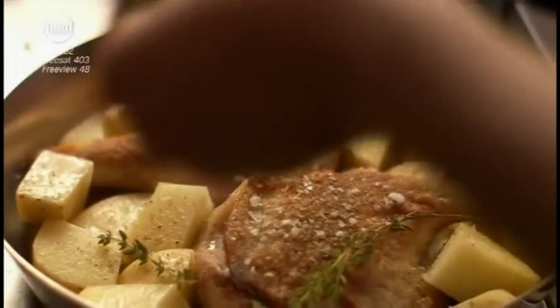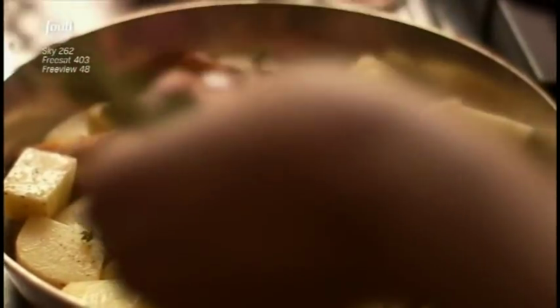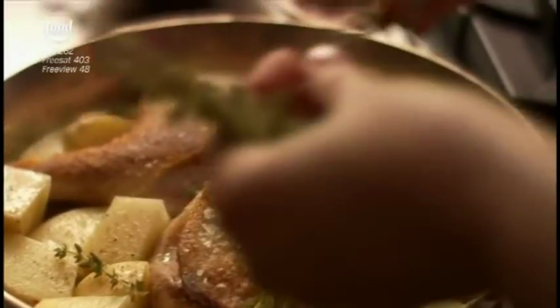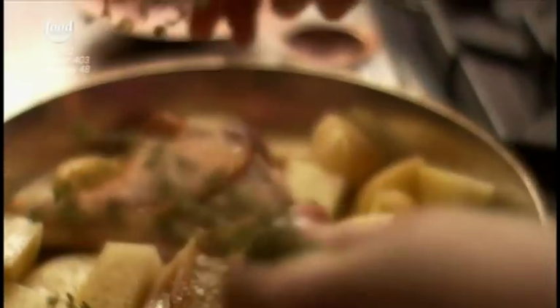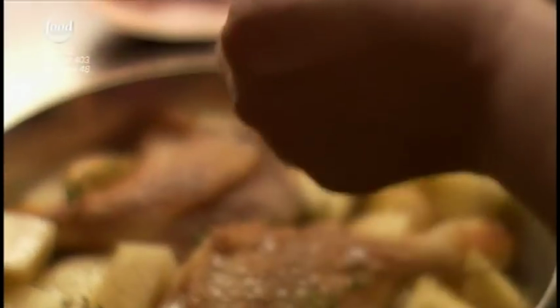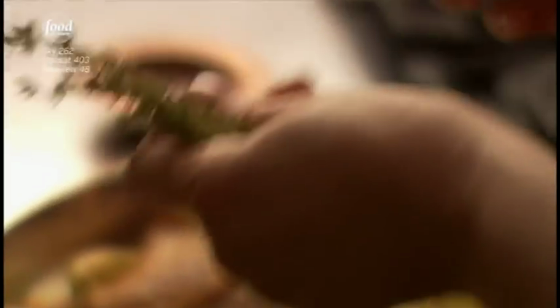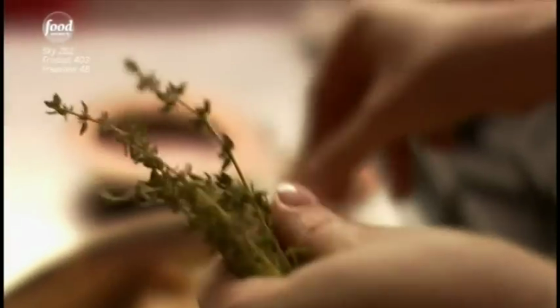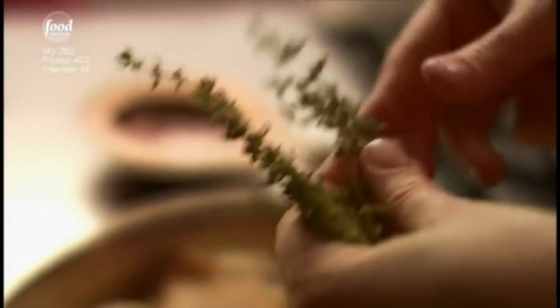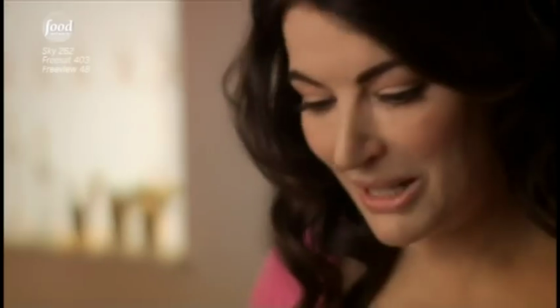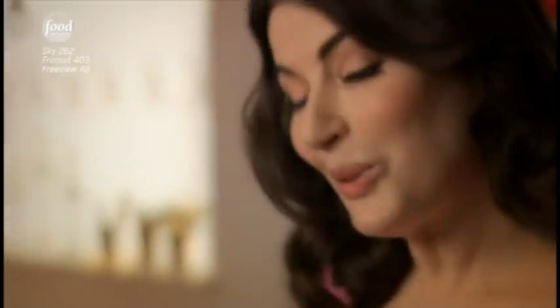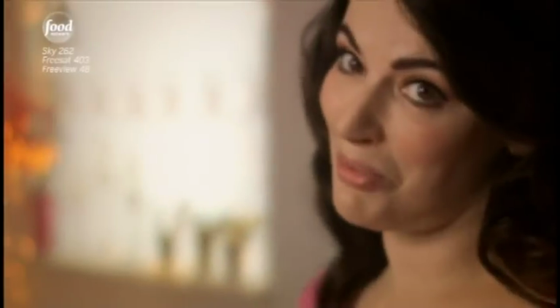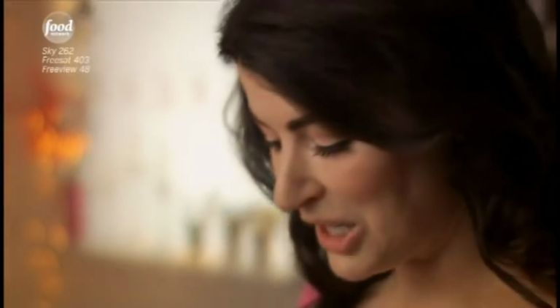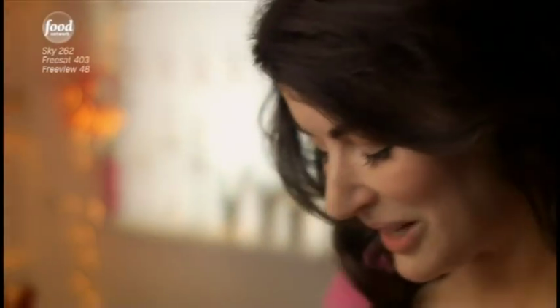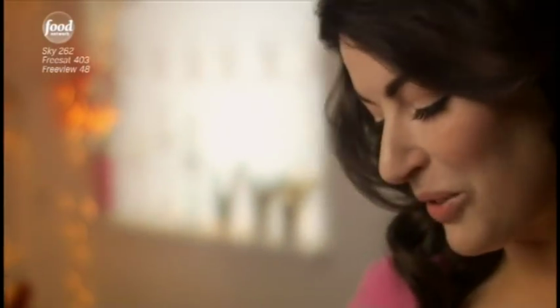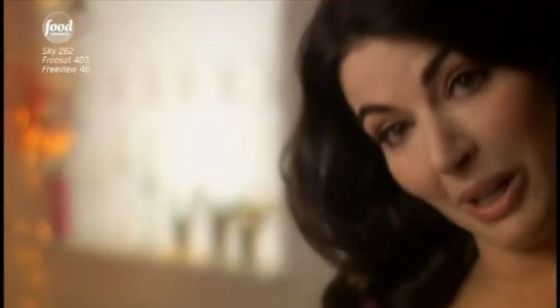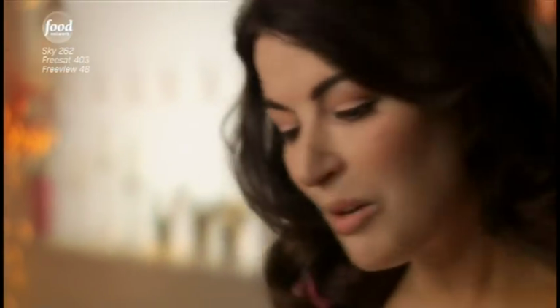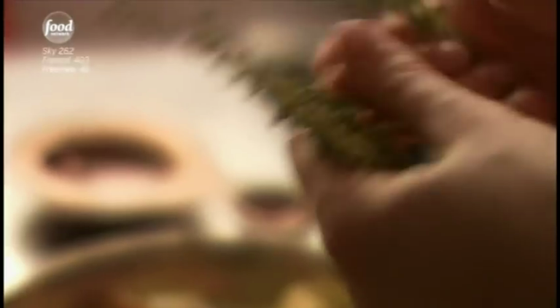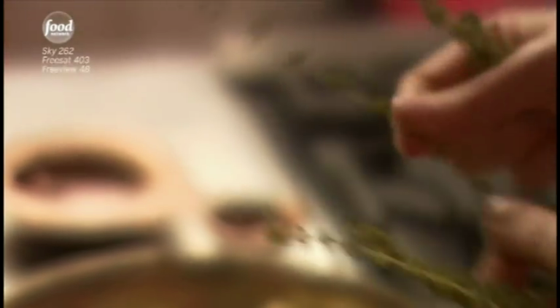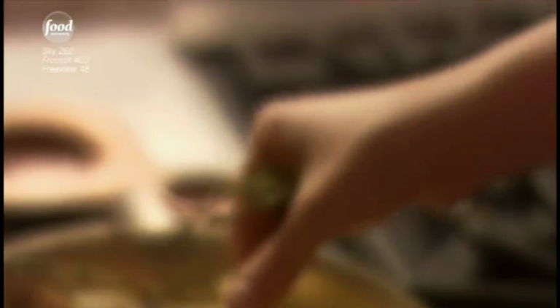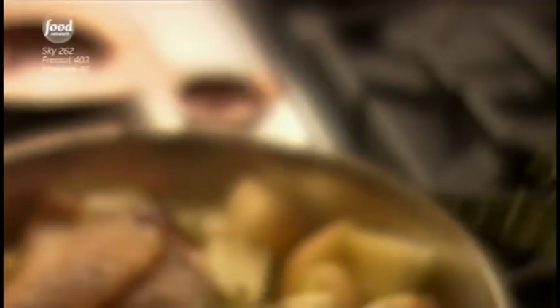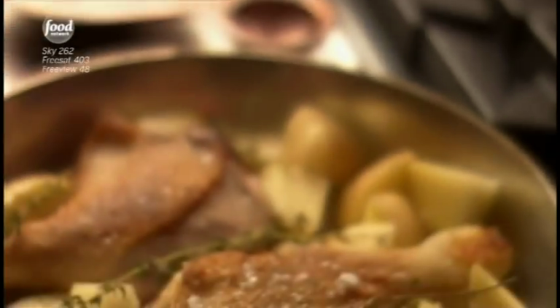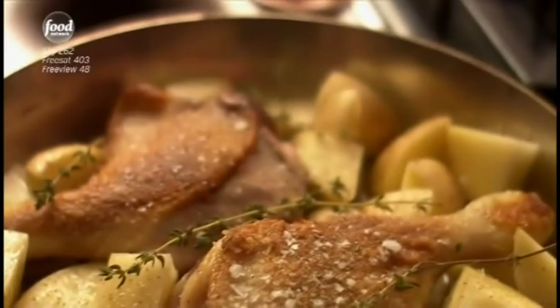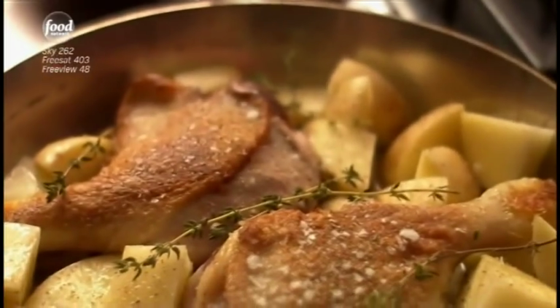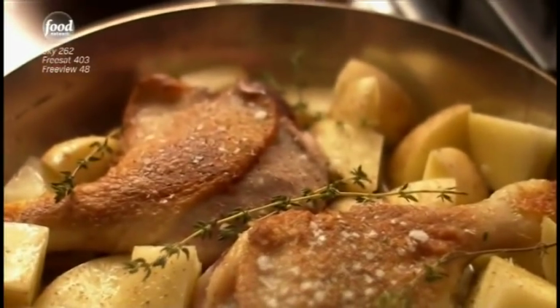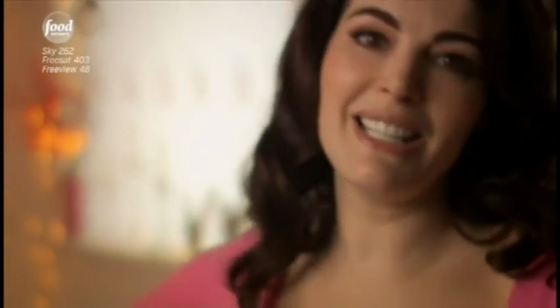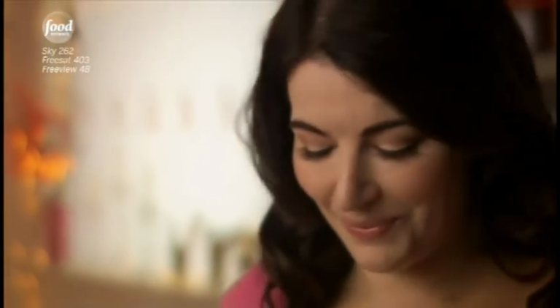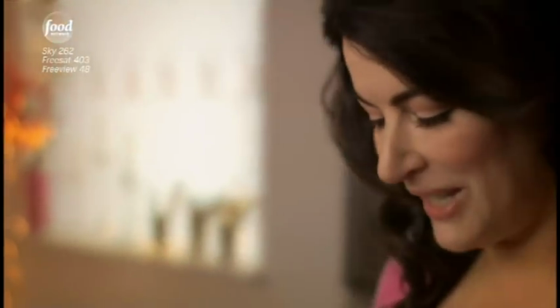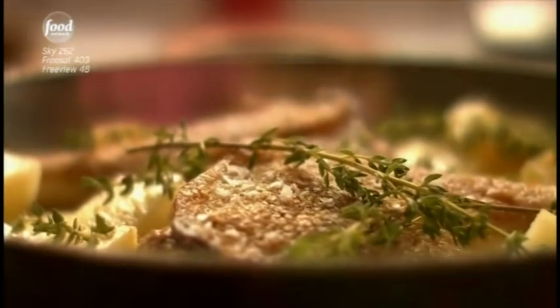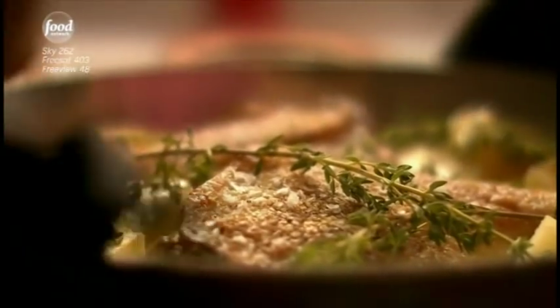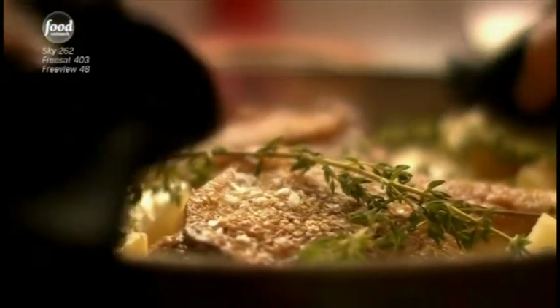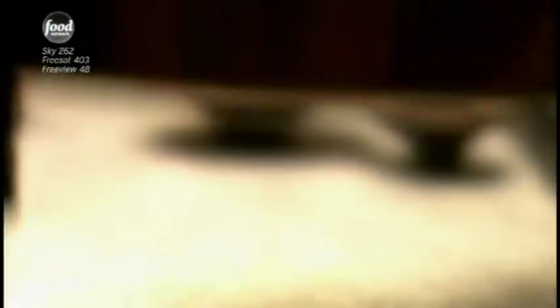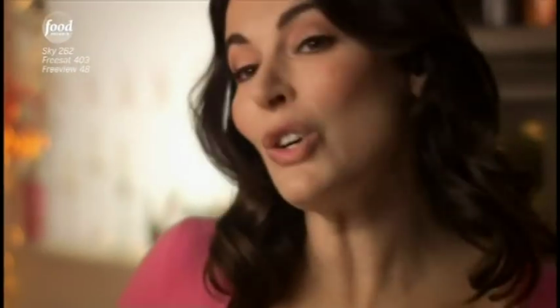Feel free to use dried thyme if you can't get fresh thyme. It won't look as pretty, and you won't get the pleasure of strewing, but it will still taste fantastic. And while this cooks, I can chill.